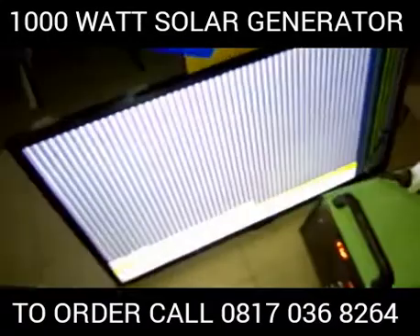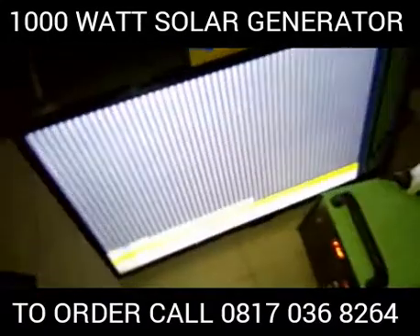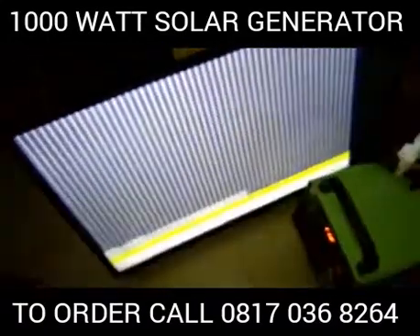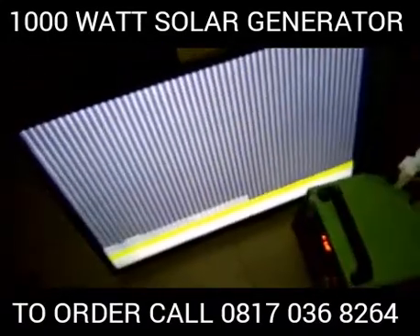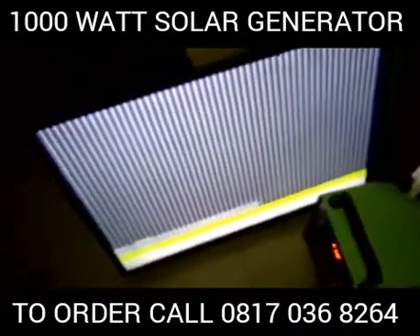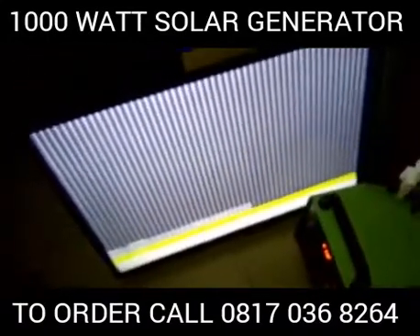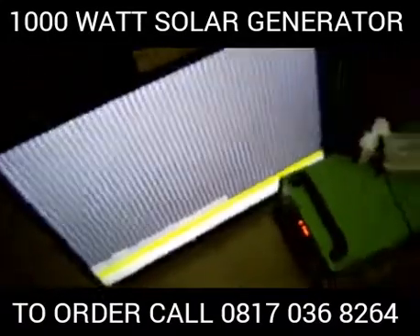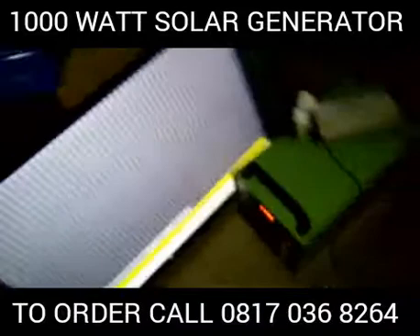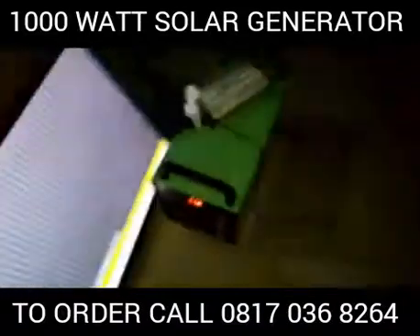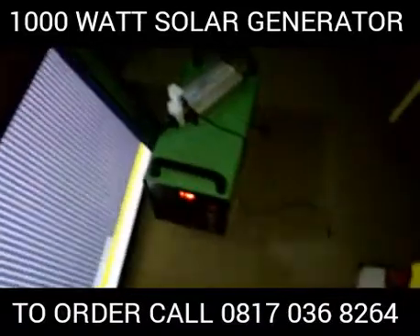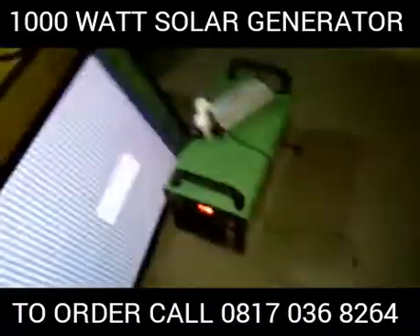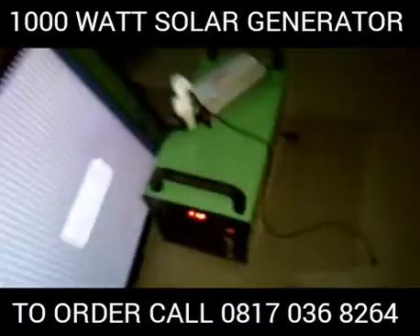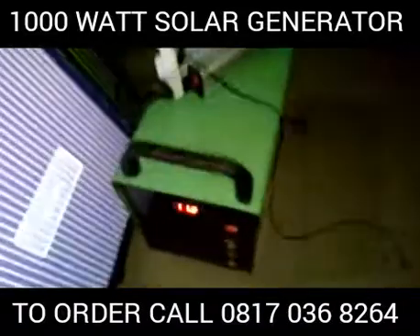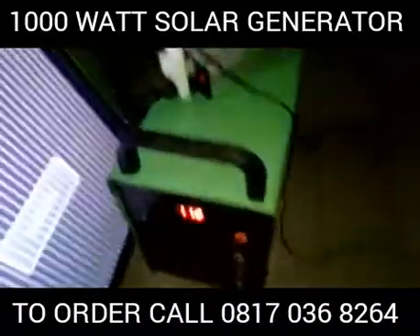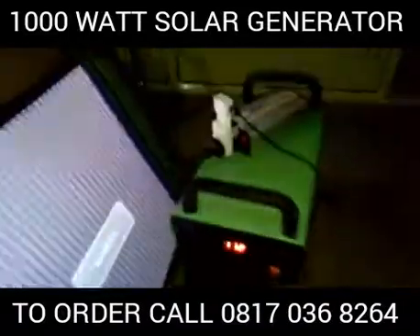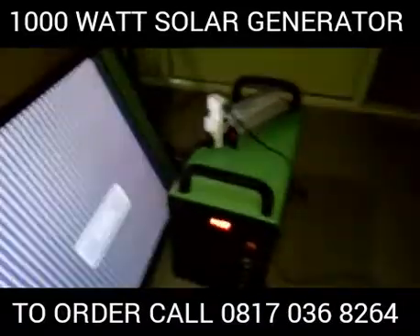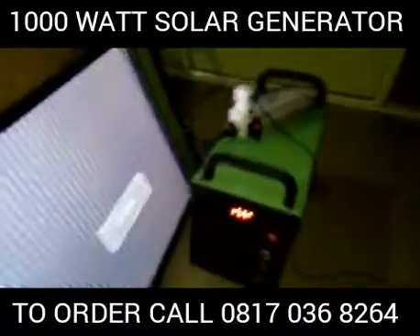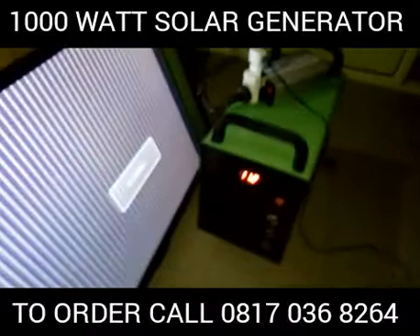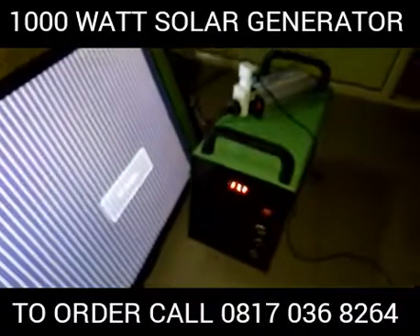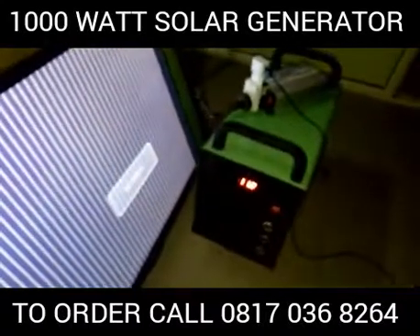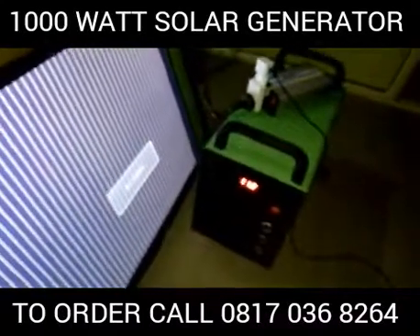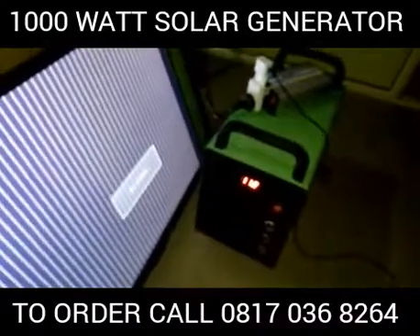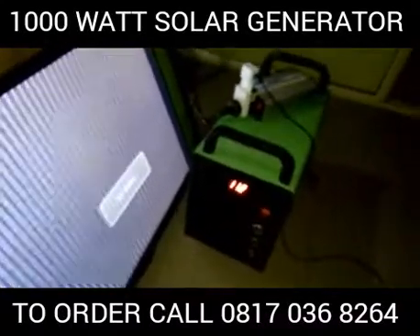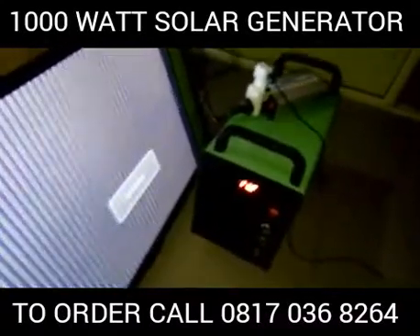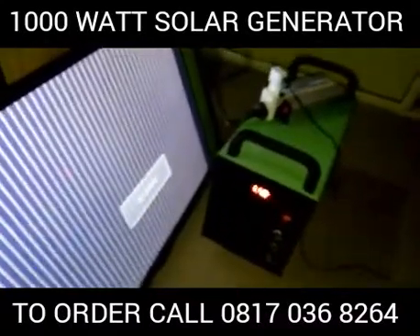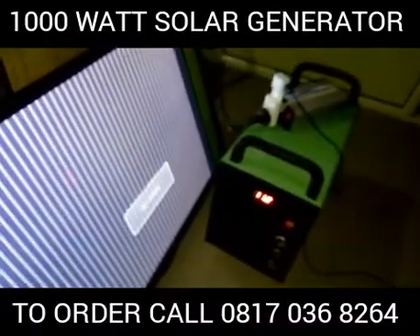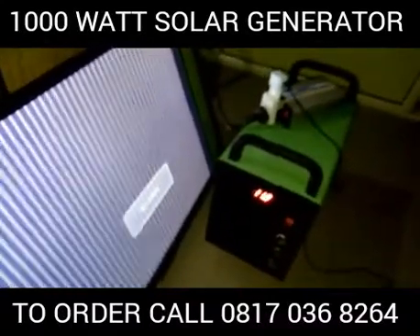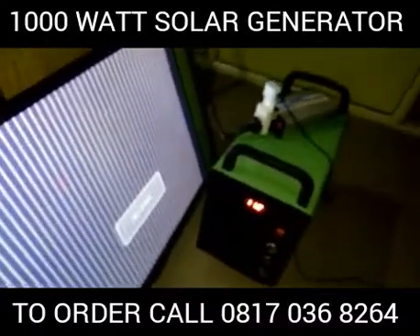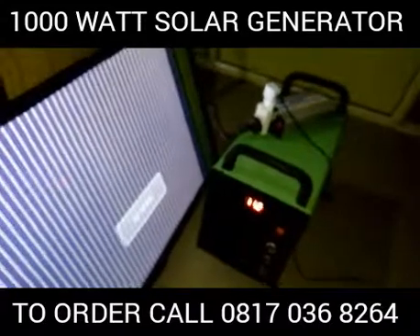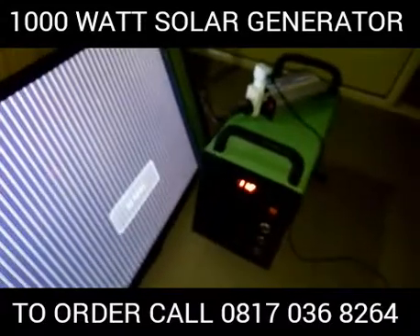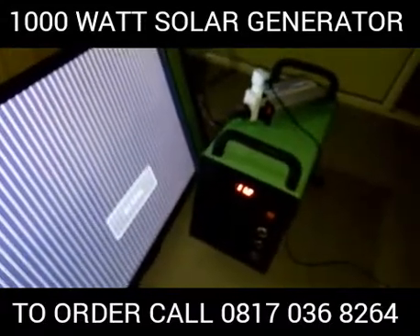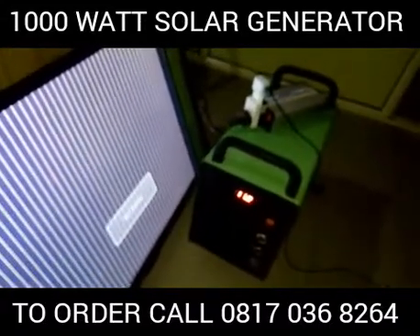Tell your friends, tell your neighbors — buy this product. You will not regret it. This product is going for just $250,000. This product works. This product is efficient. This product is durable. This product is rugged.